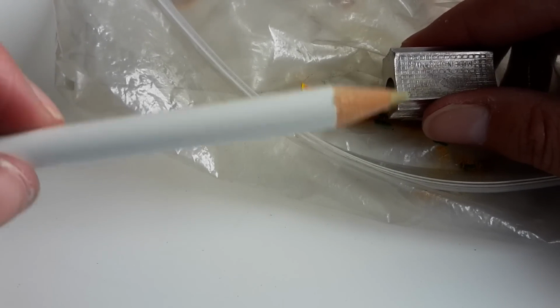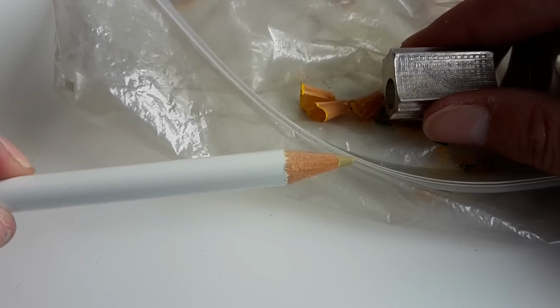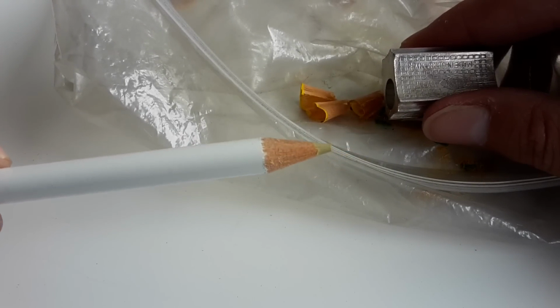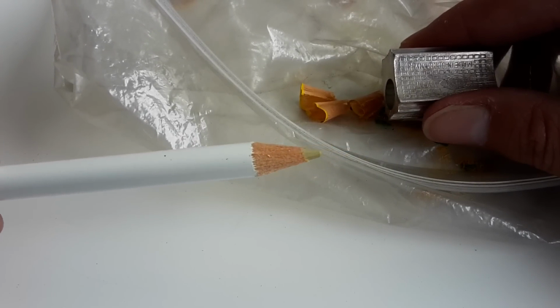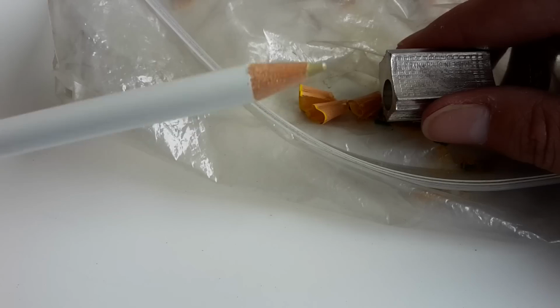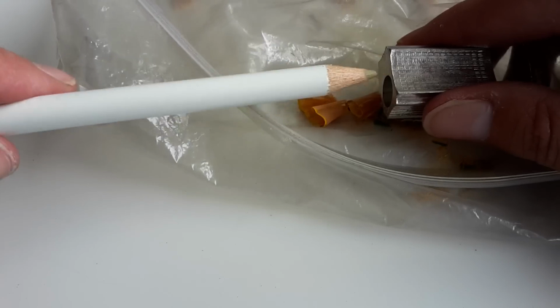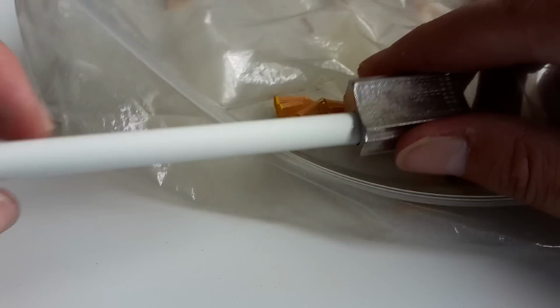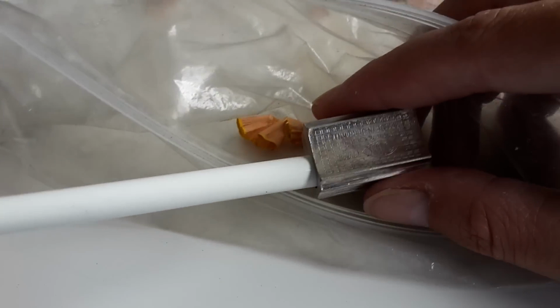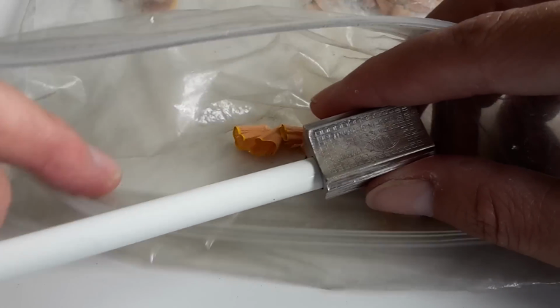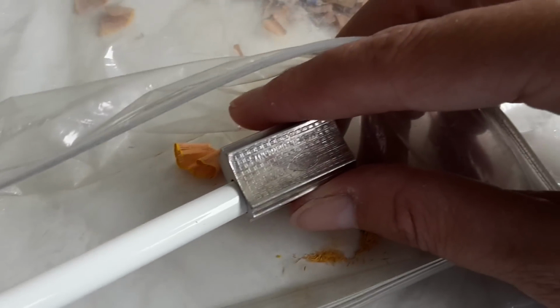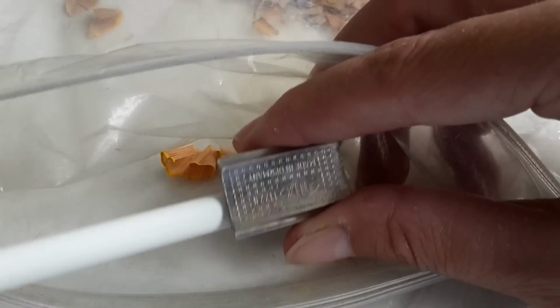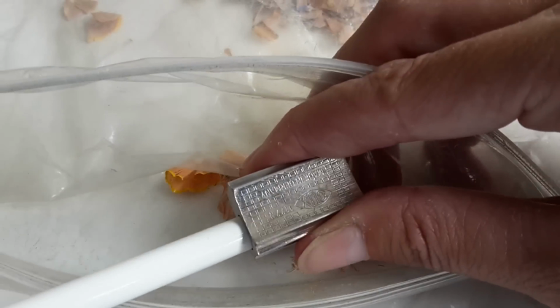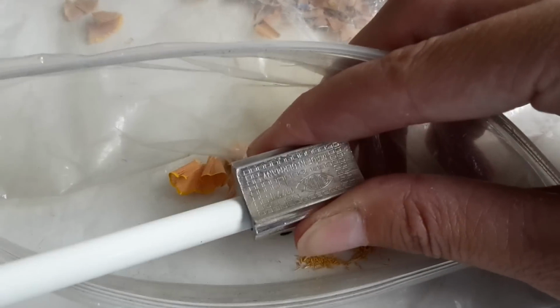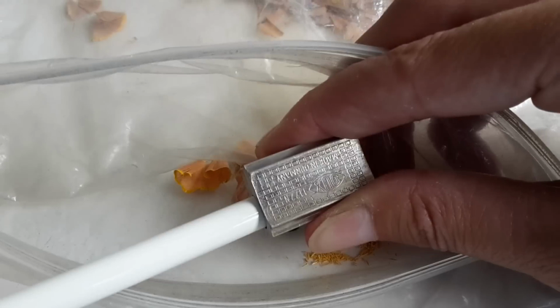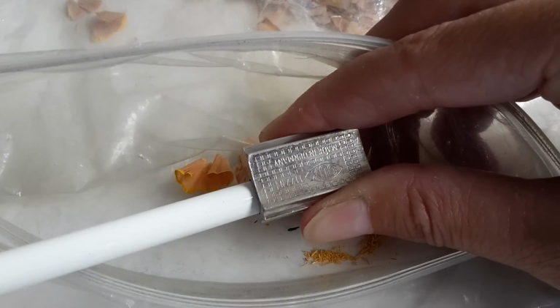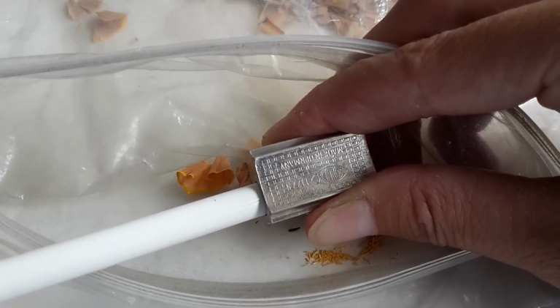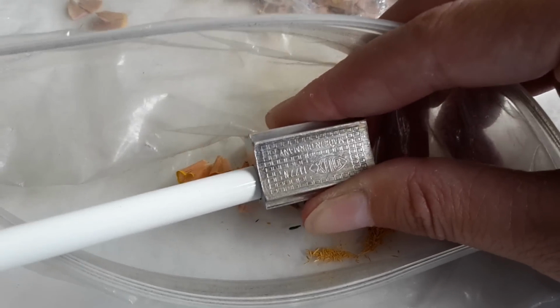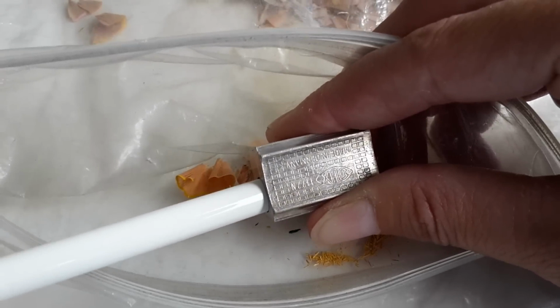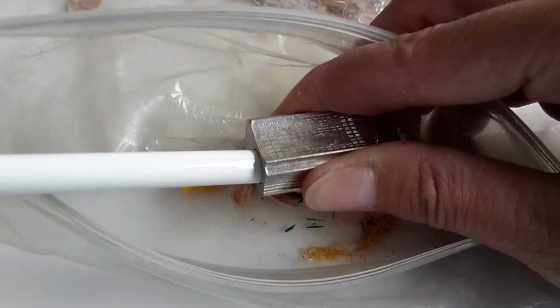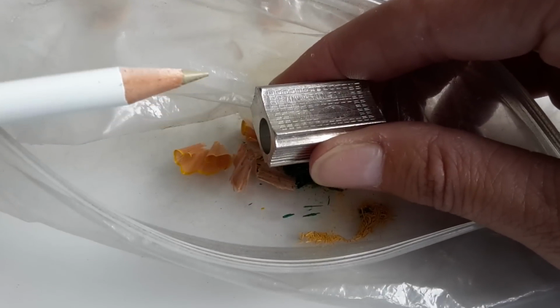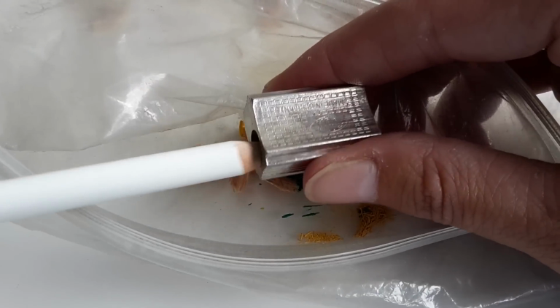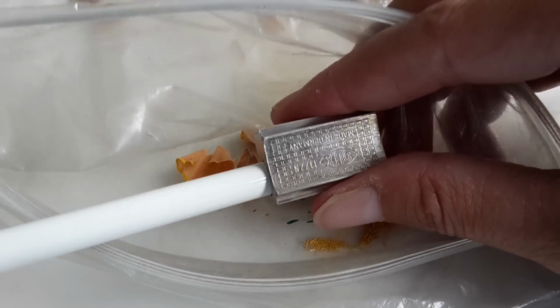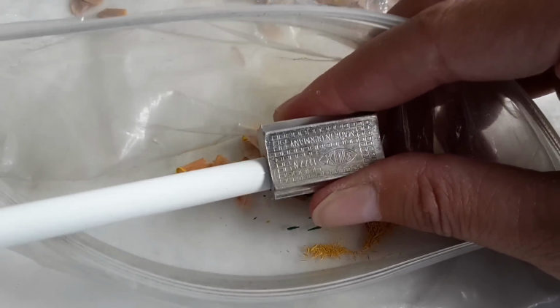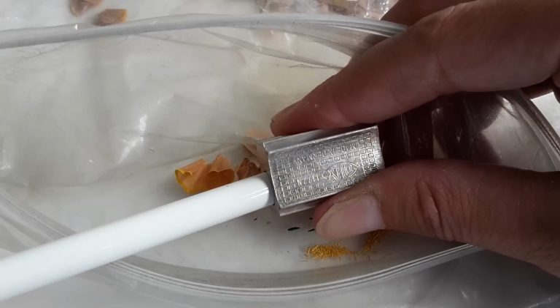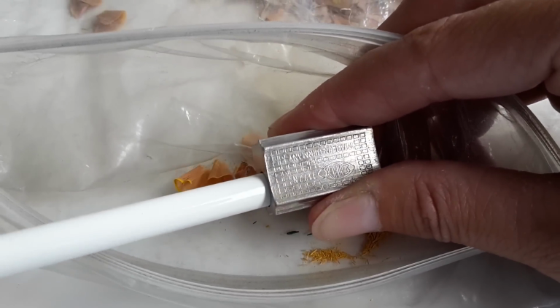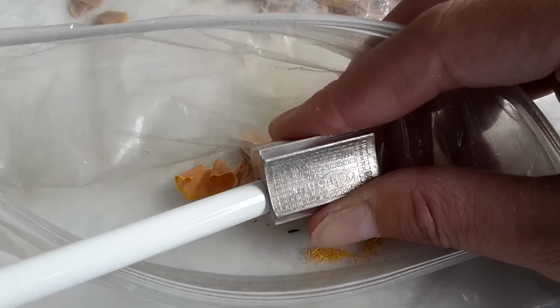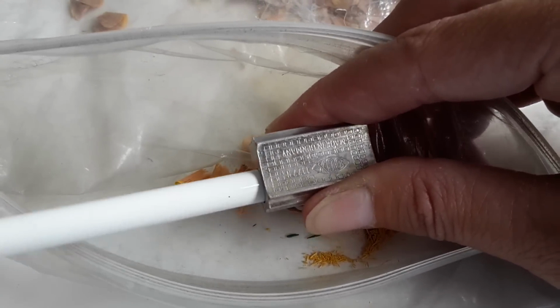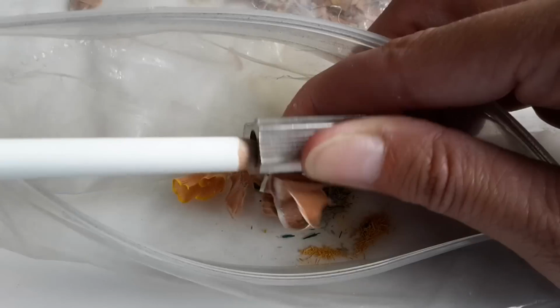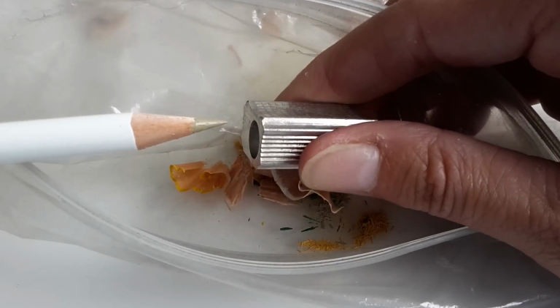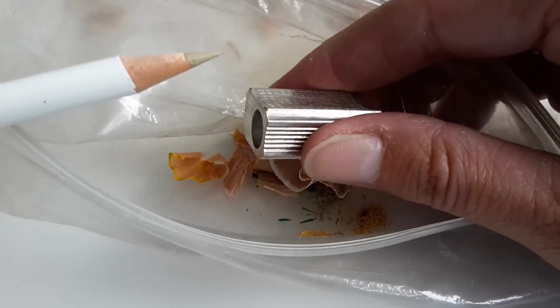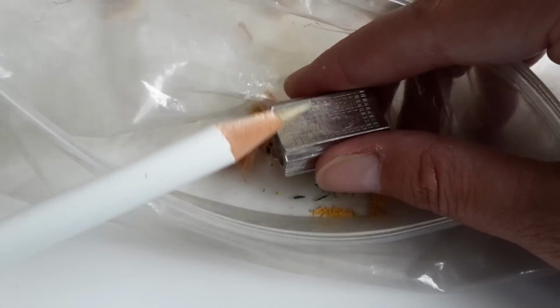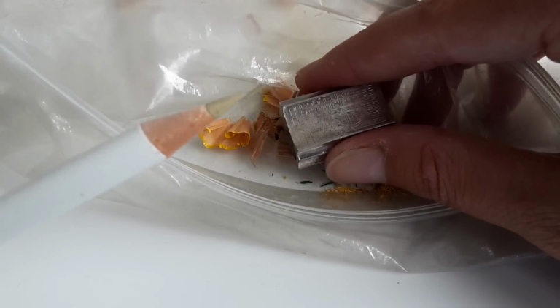My Tombow pencils do pretty well too, and I only need a couple of turns to make this point very sharp. Look at that!